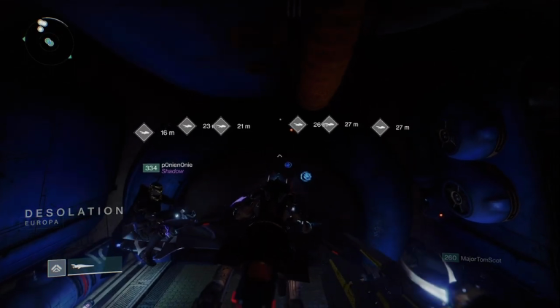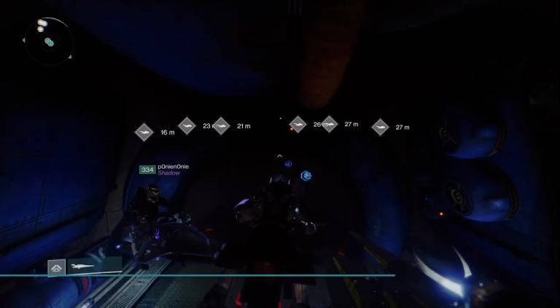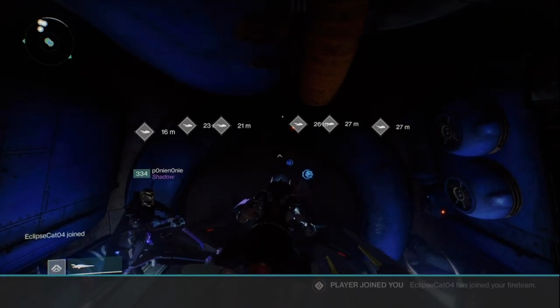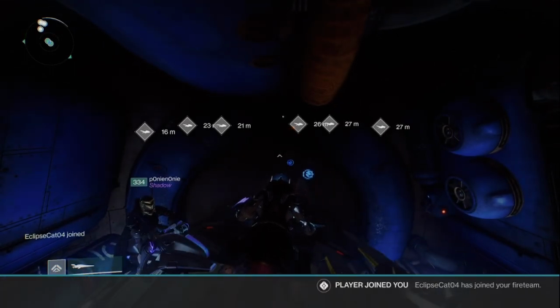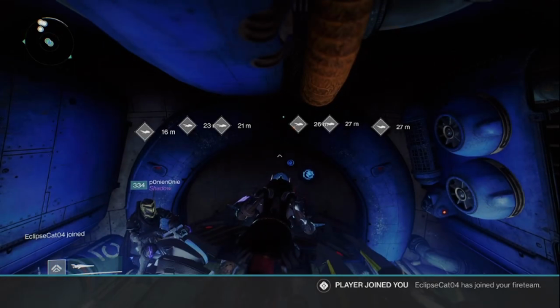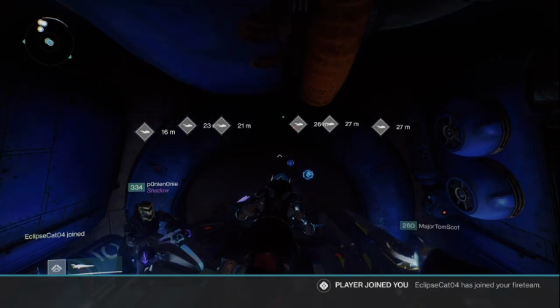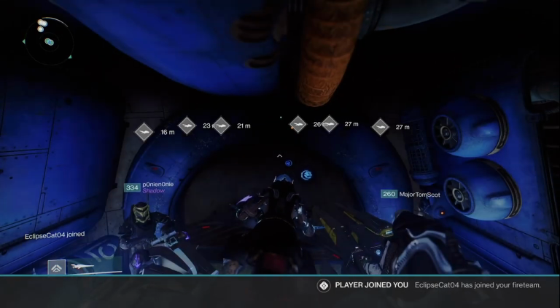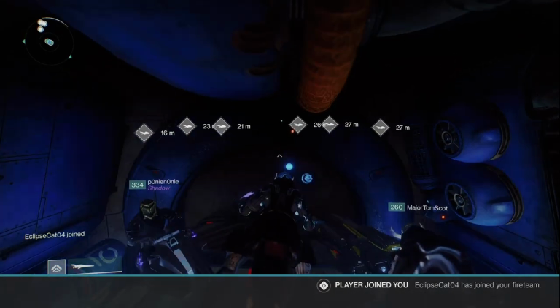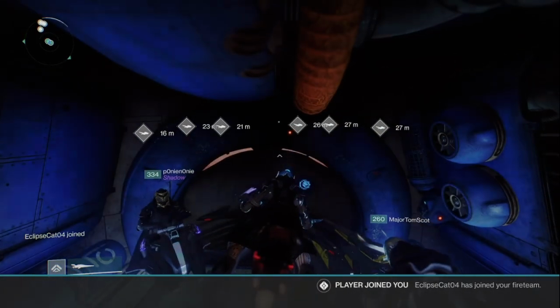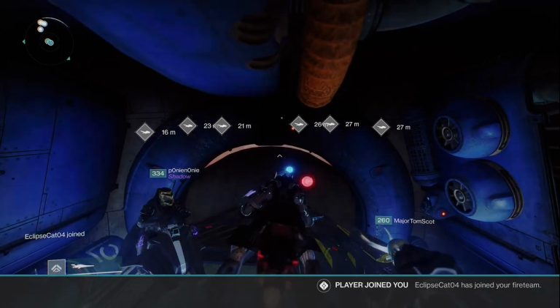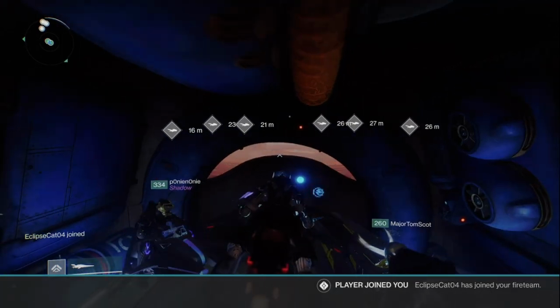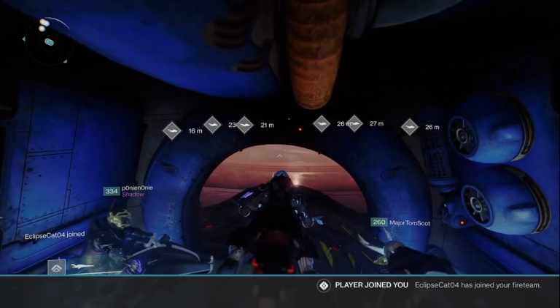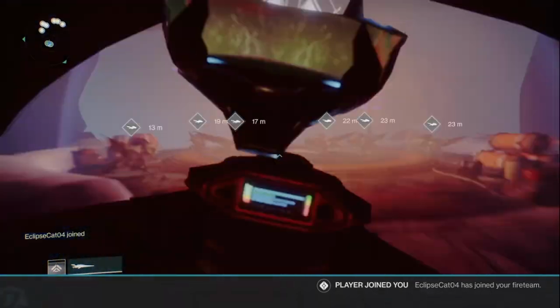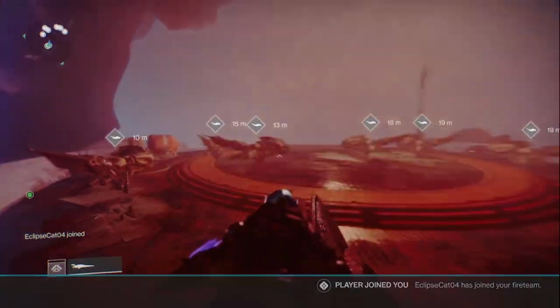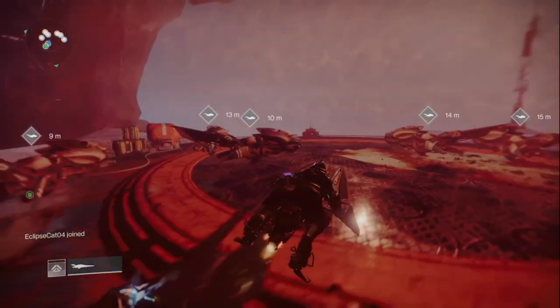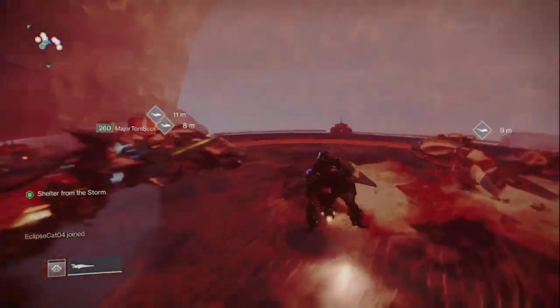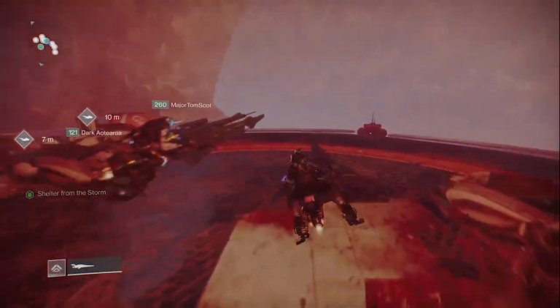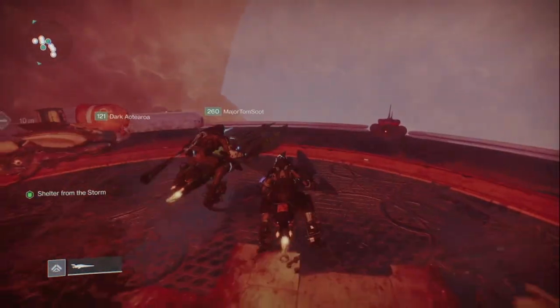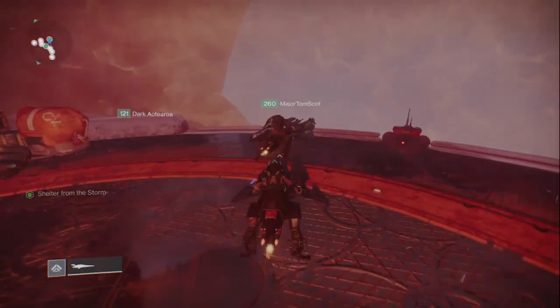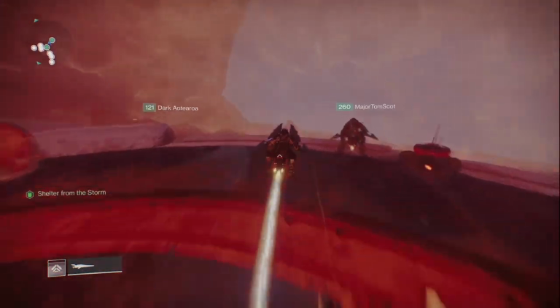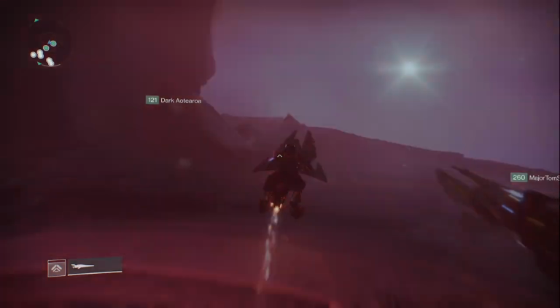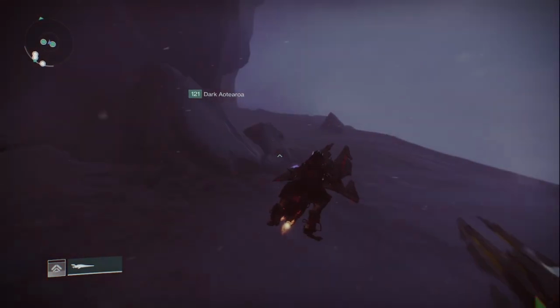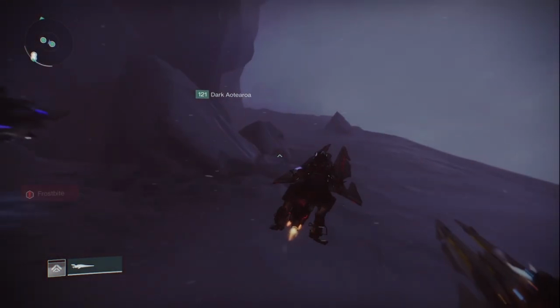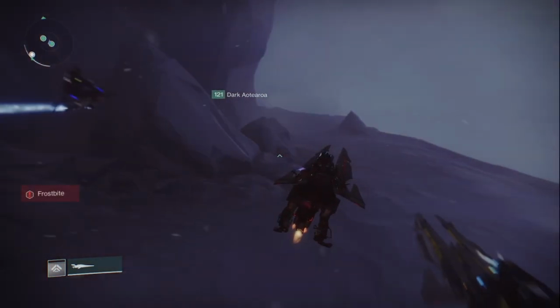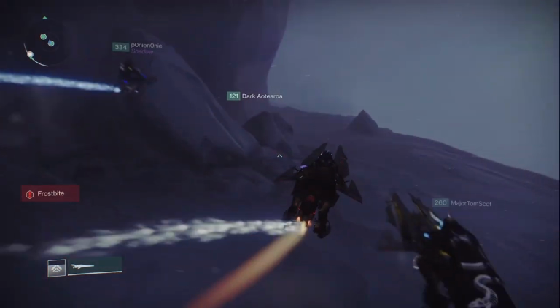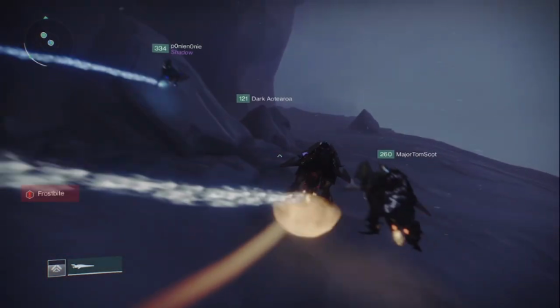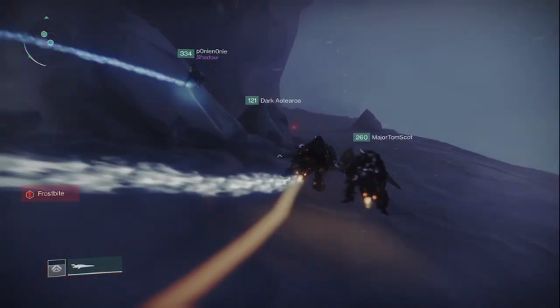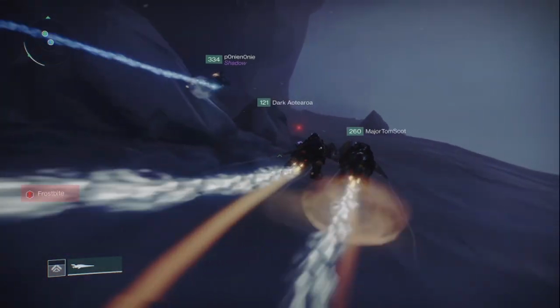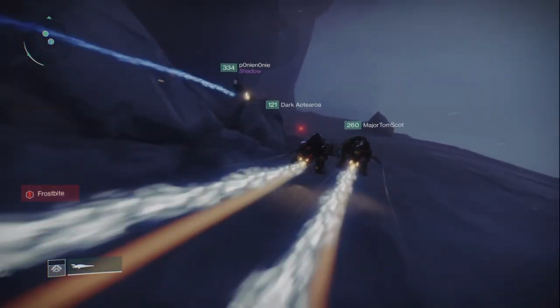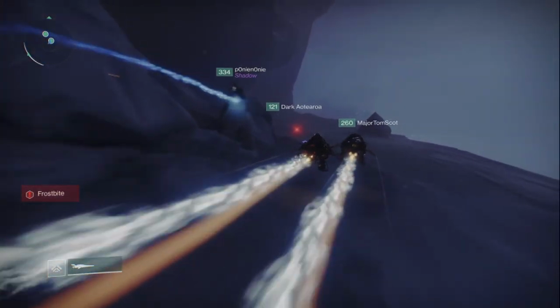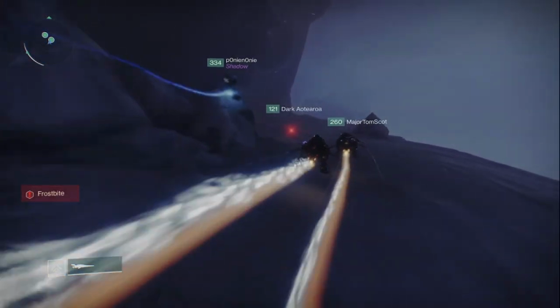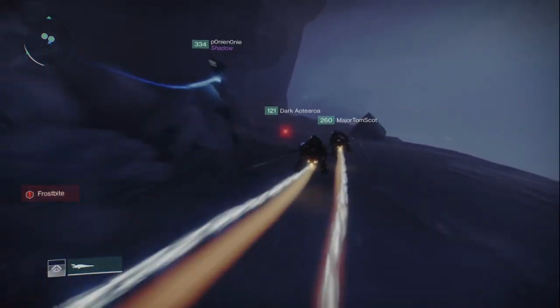So when you come out you're going to start in bubble one. The path from one to two is pretty straightforward, but your biggest danger is going to be your fireteam. As soon as you leave you're going to see Frostbite on your screen, showing on the left in the activity feed.